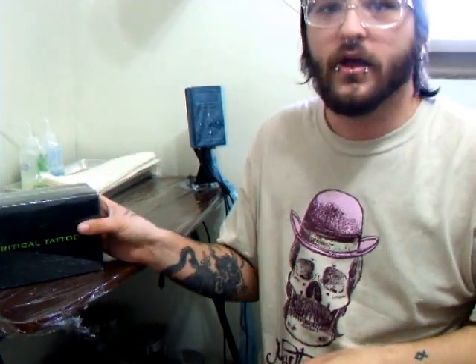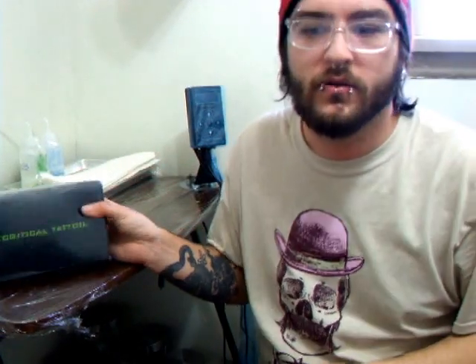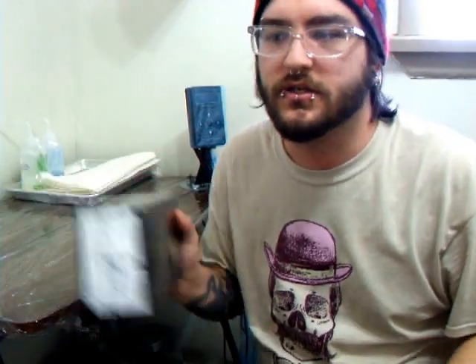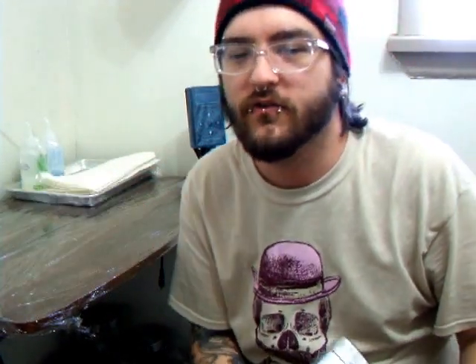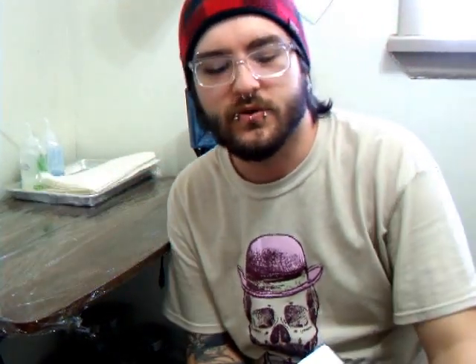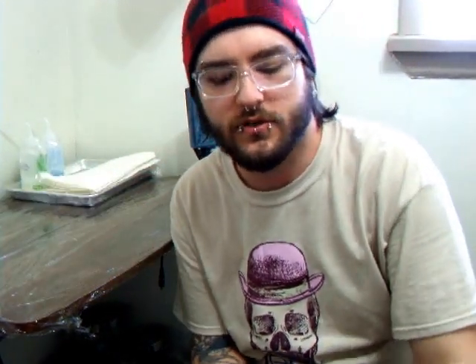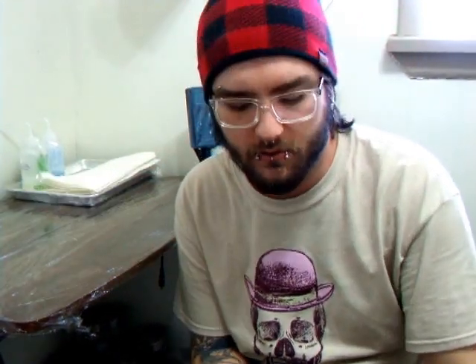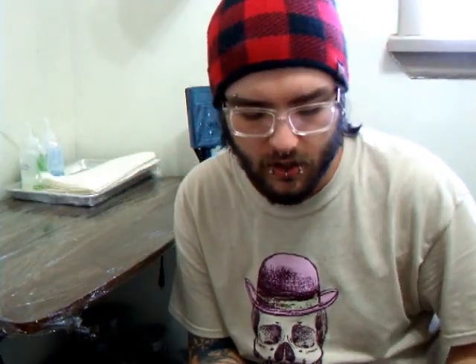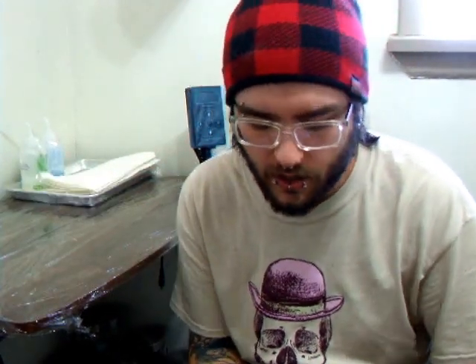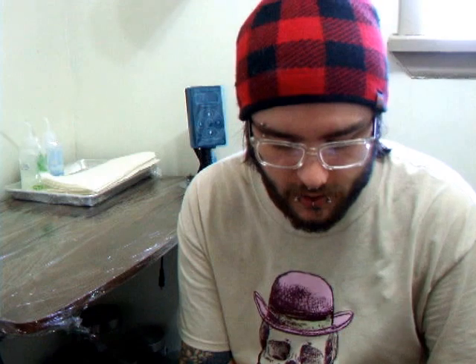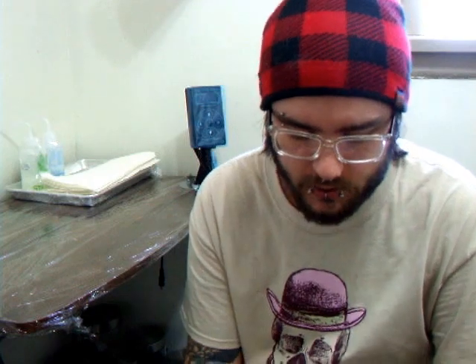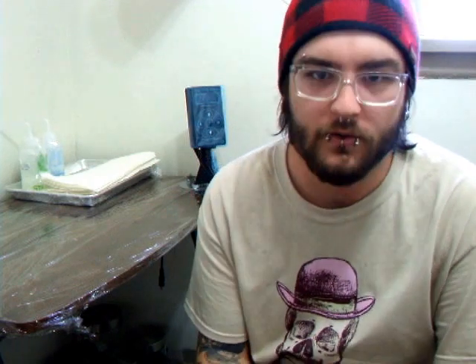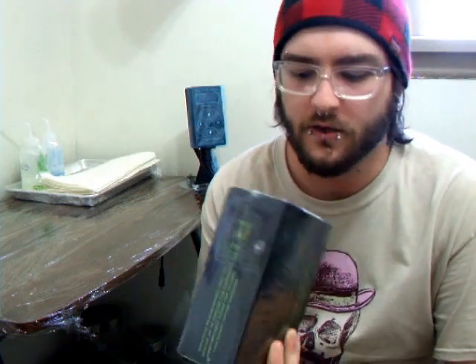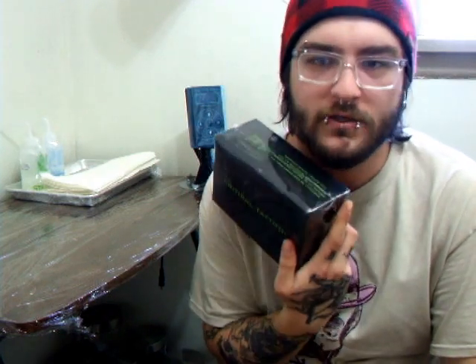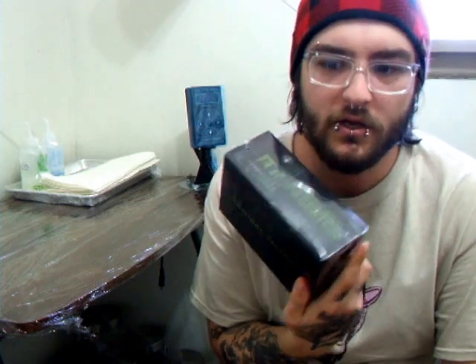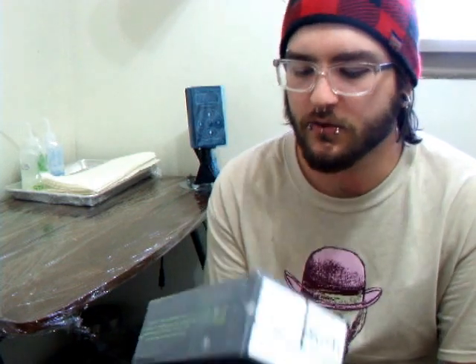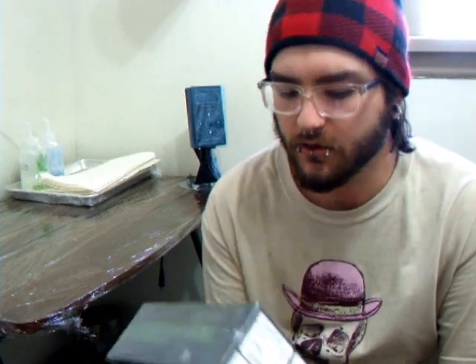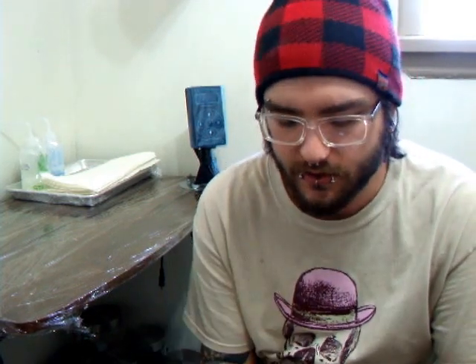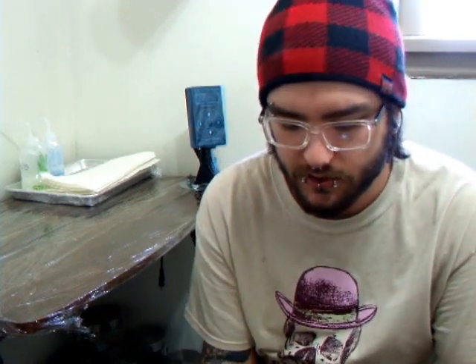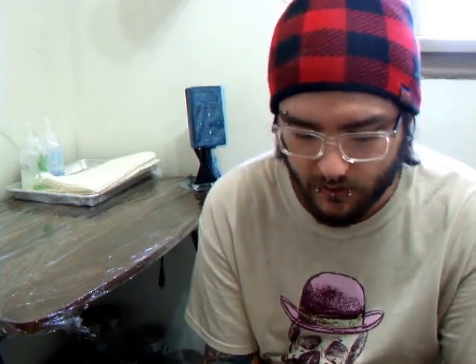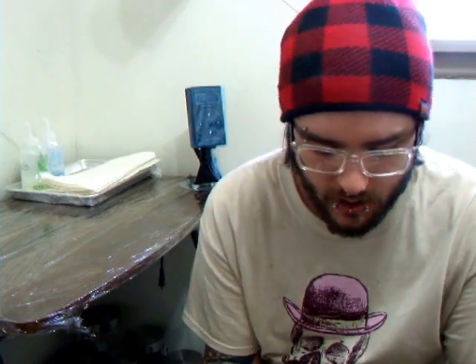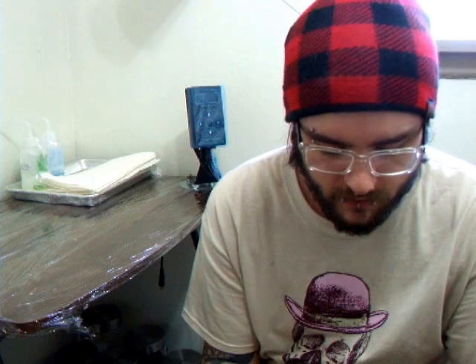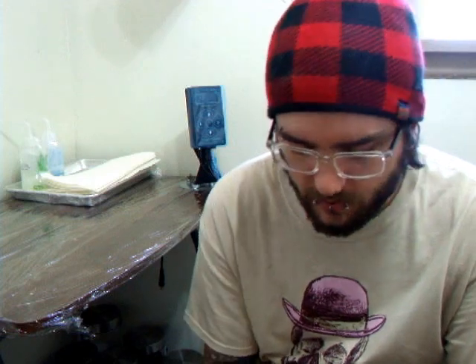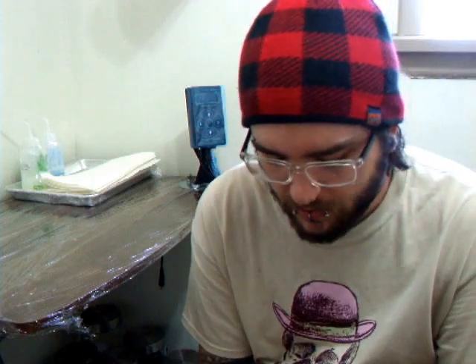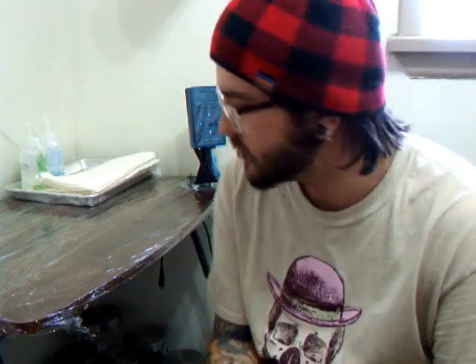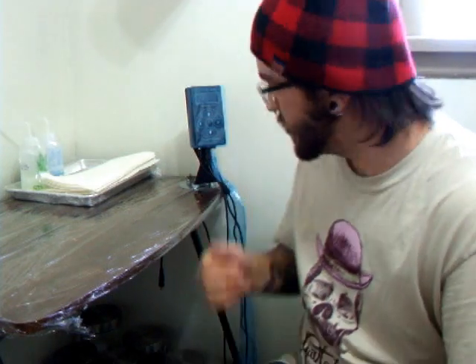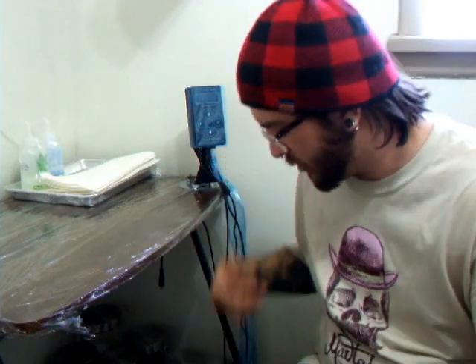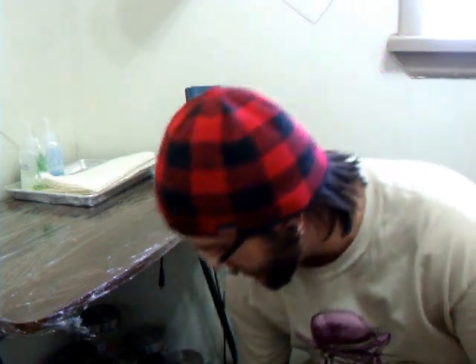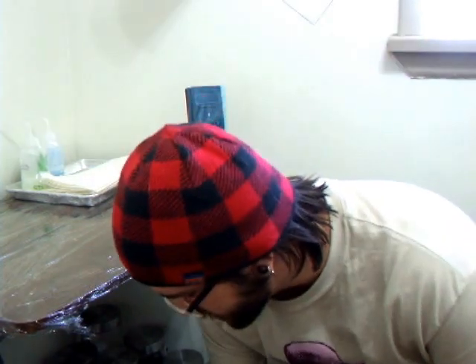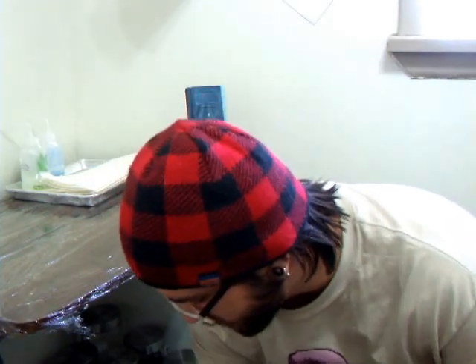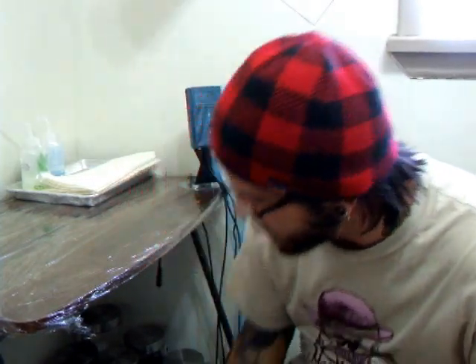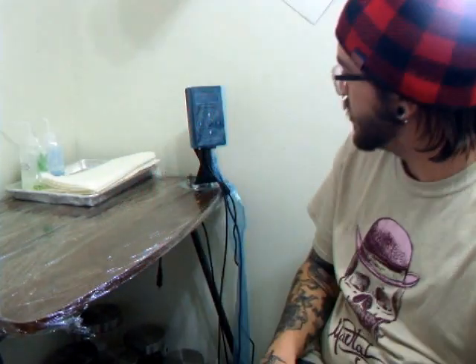Hey everyone, this is Nicky from UC Tattoos in Cornwall, and I just want to show you the power supply I got in today, which is the Critical CX-2G2, and give a little bit of a comparison towards the old one that I have, which is the Hurricane HP-2.